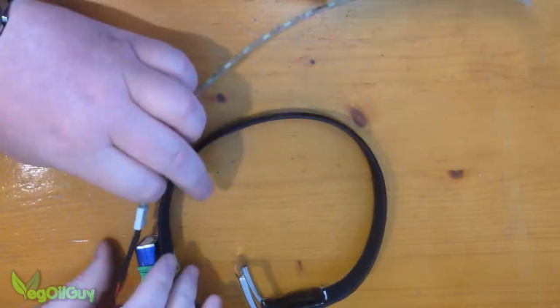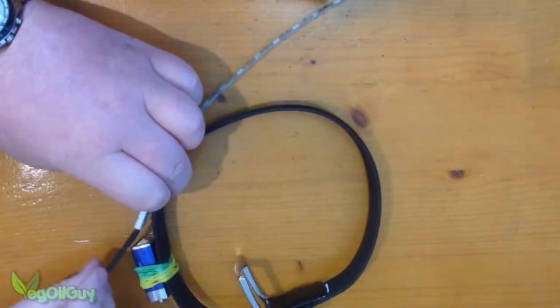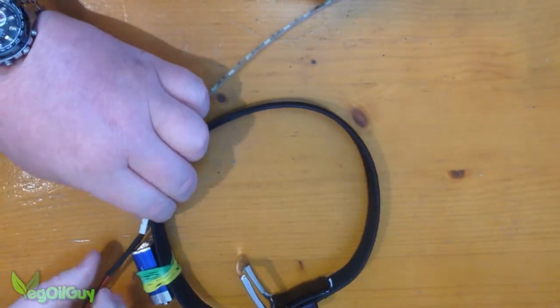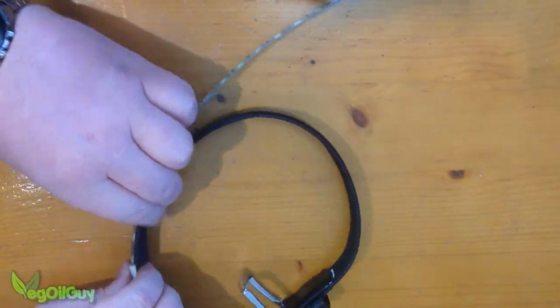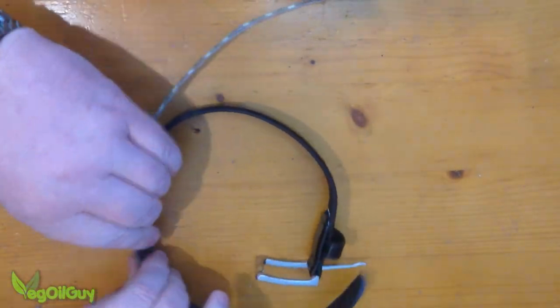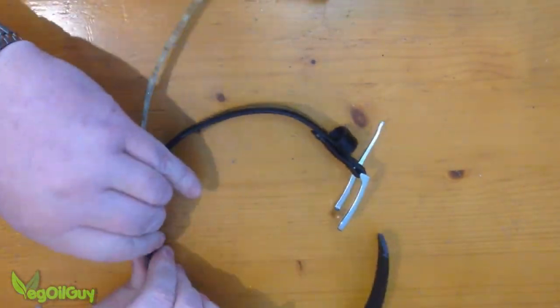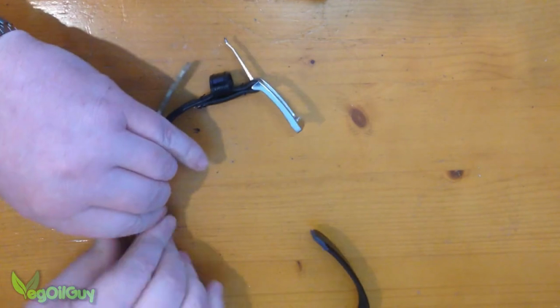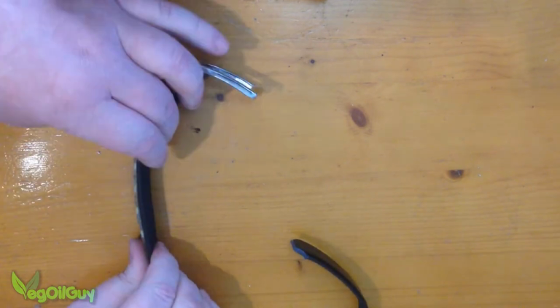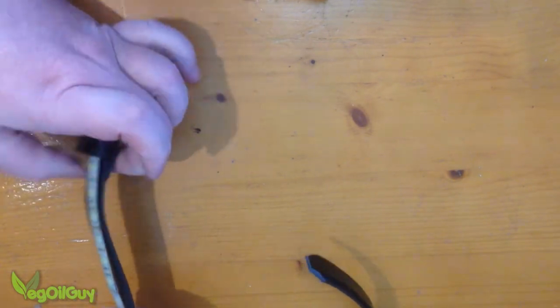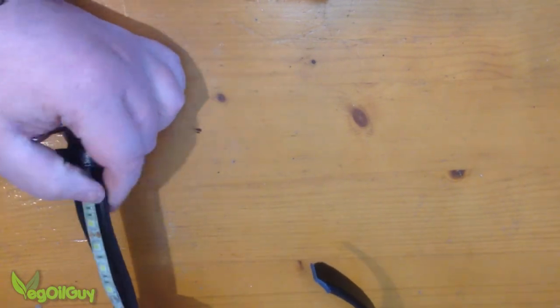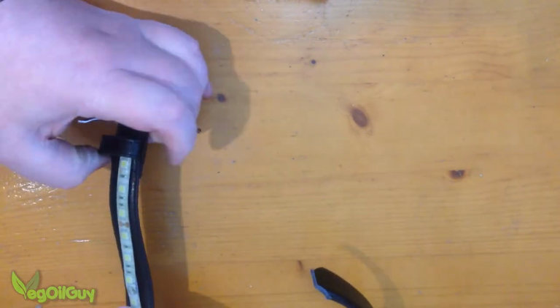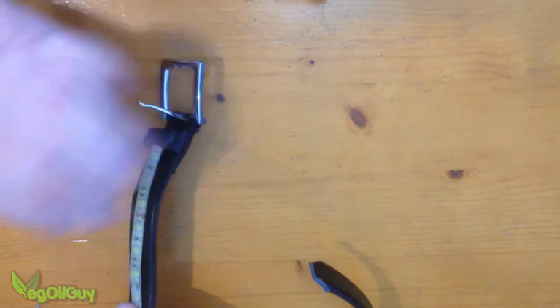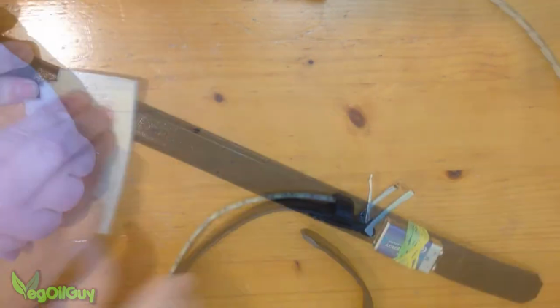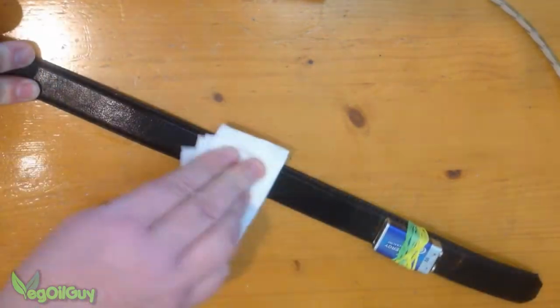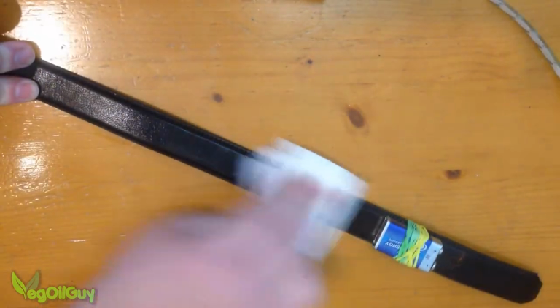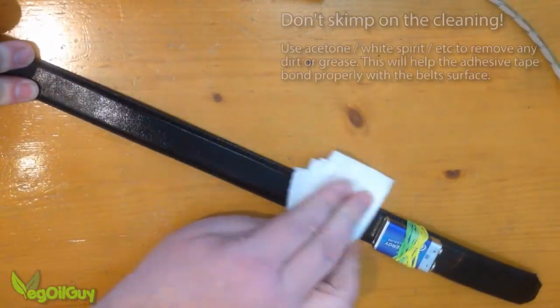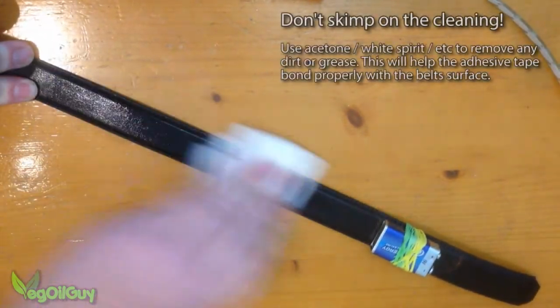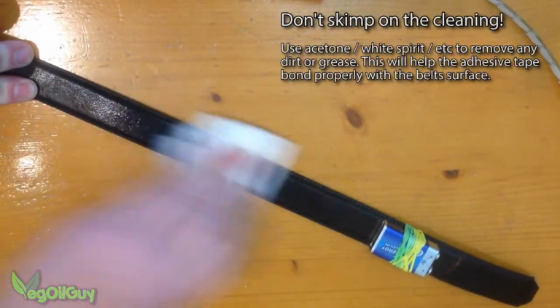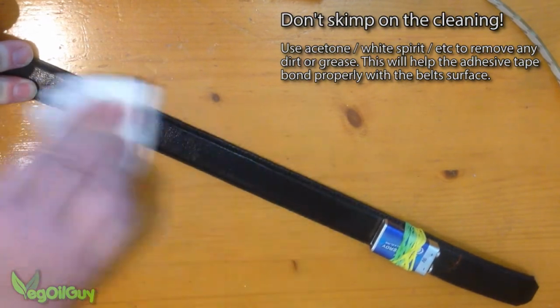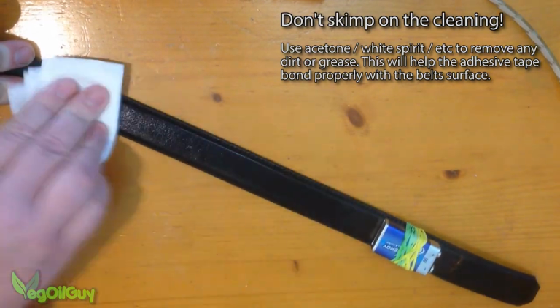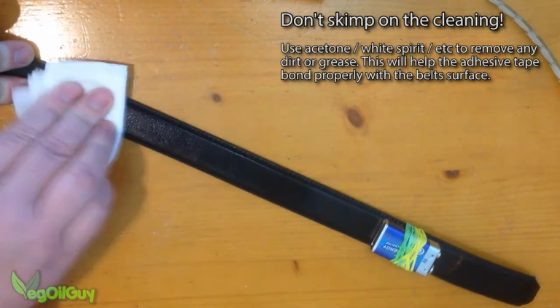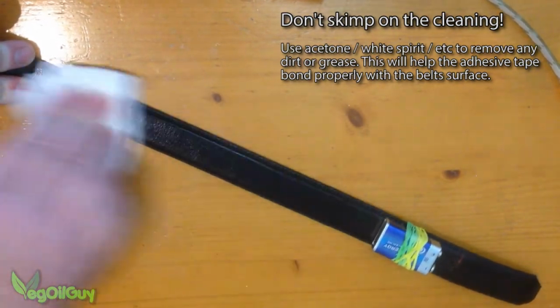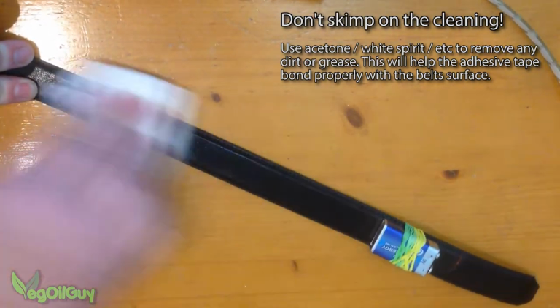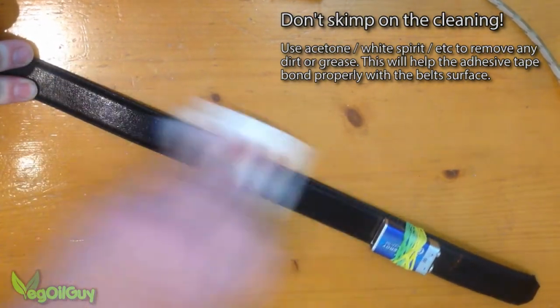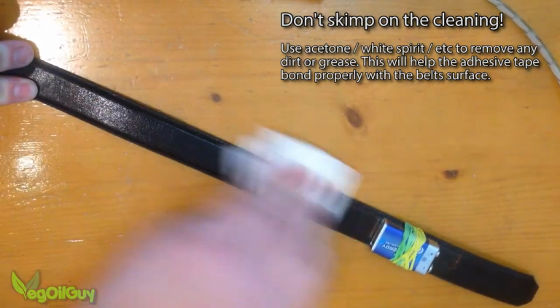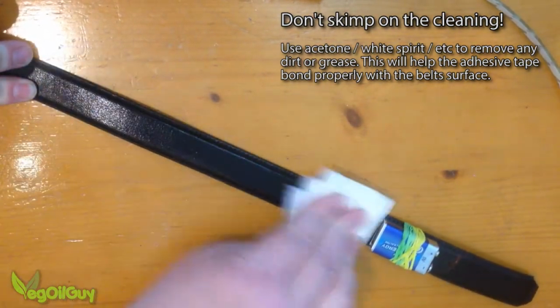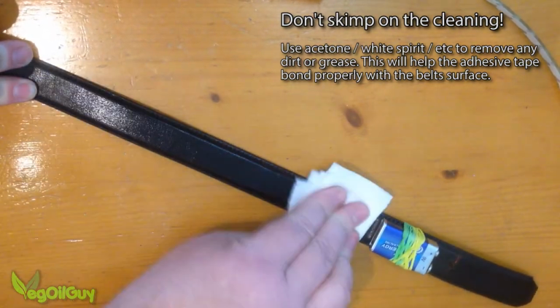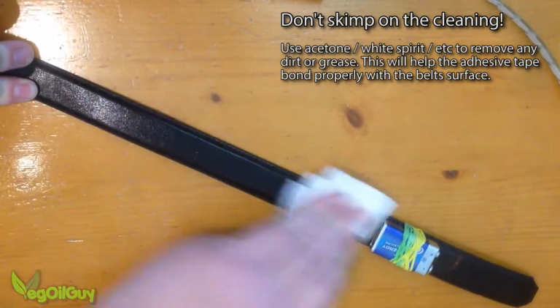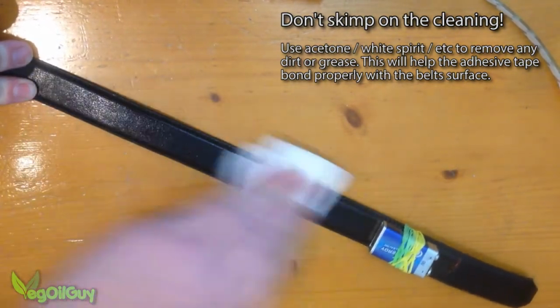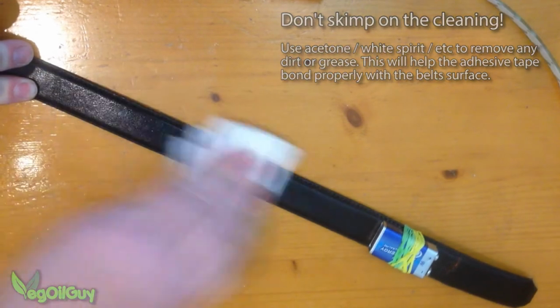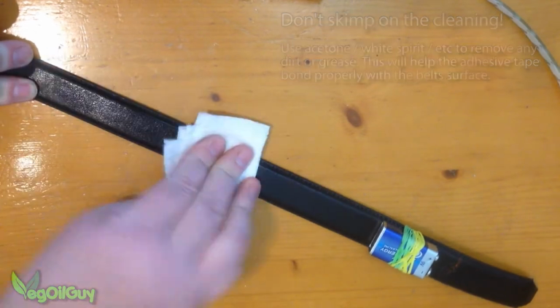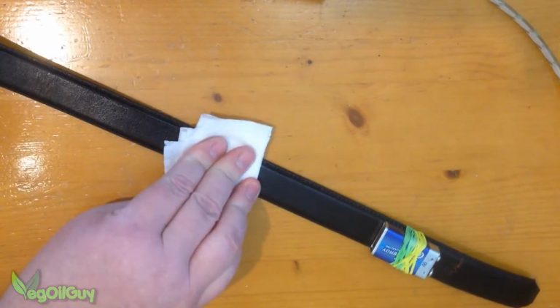Now it's possible to check that the strip's the right length — and that's perfect. The strip has an adhesive backing and the adhesive's pretty good really, but it's only as good as the surface it sticks to, so it's important to clean the belt thoroughly.